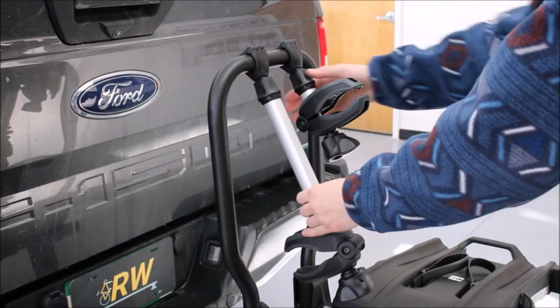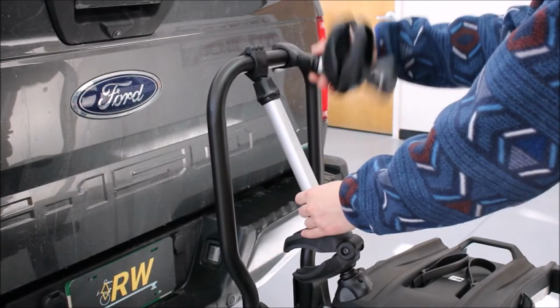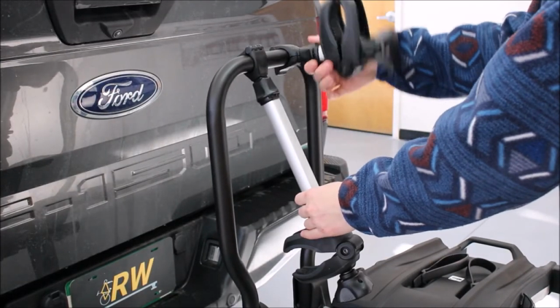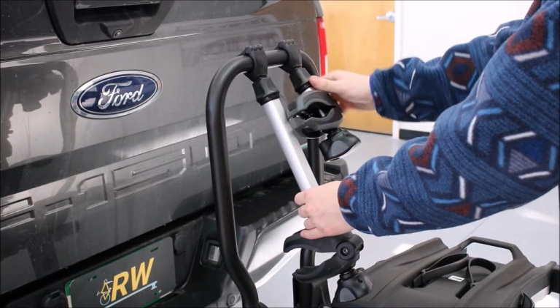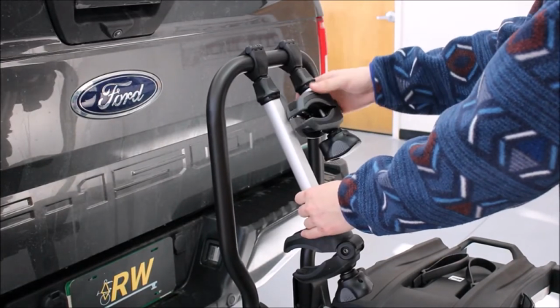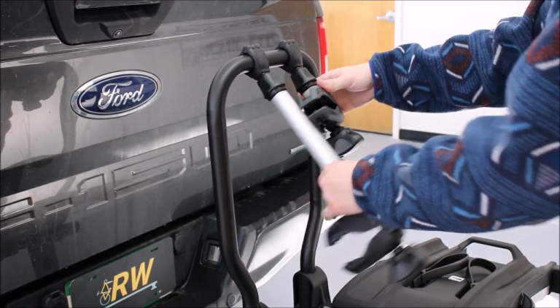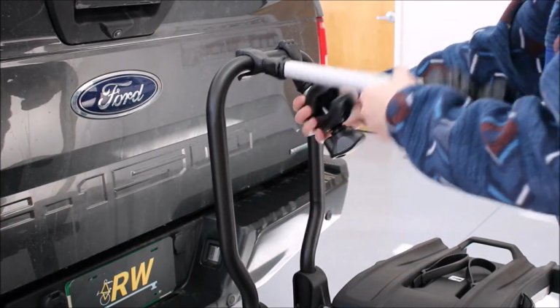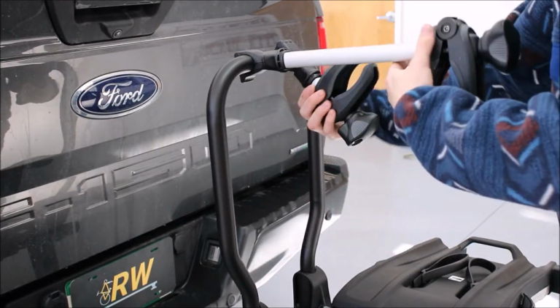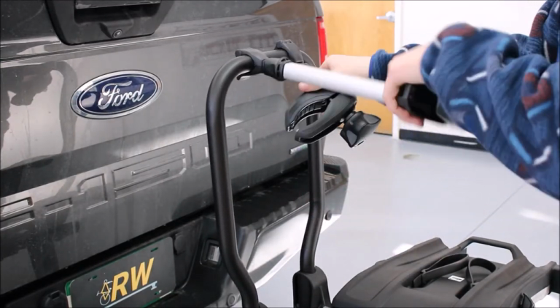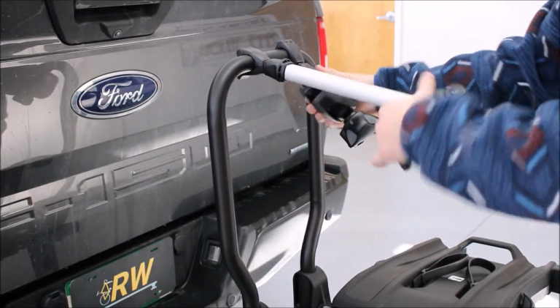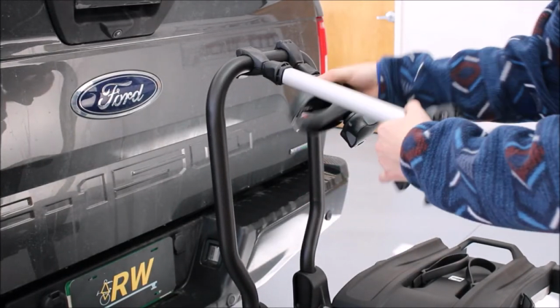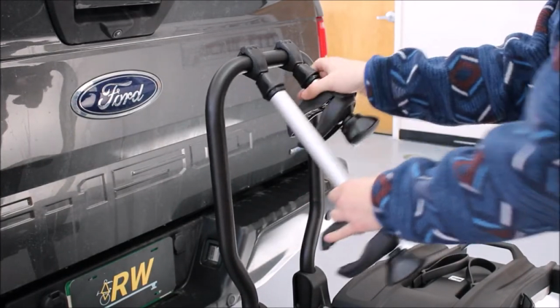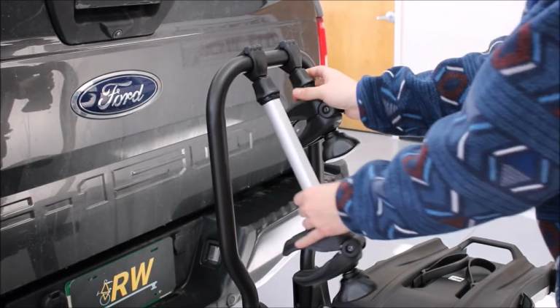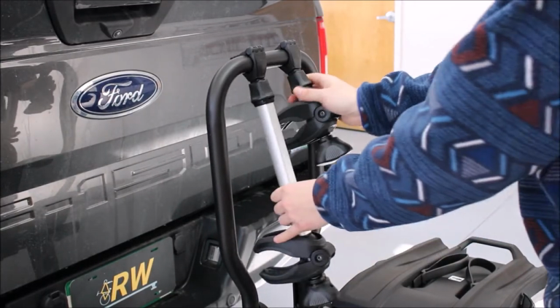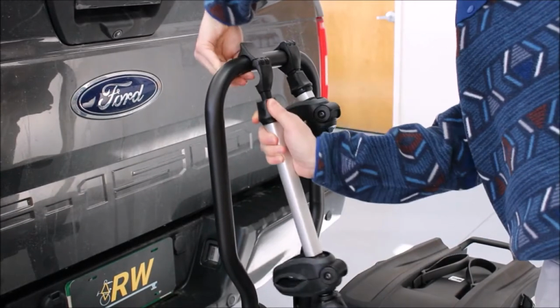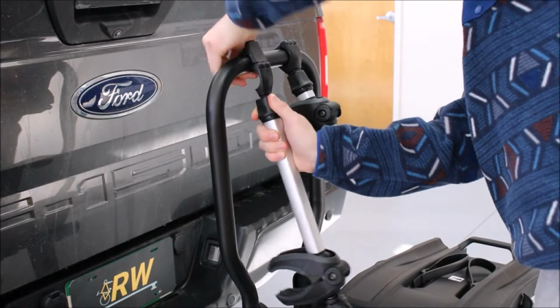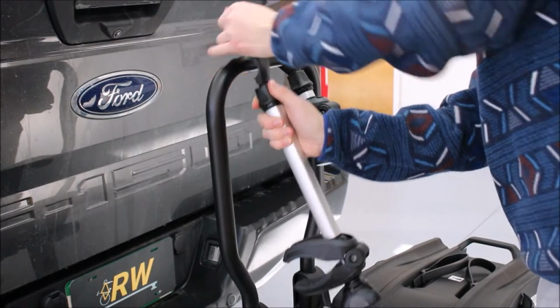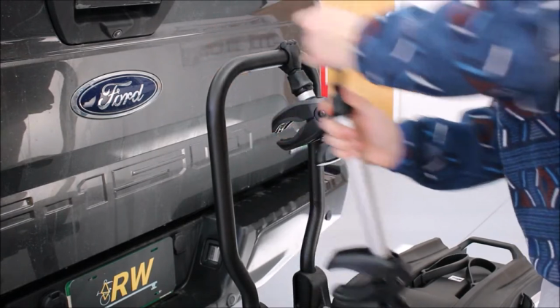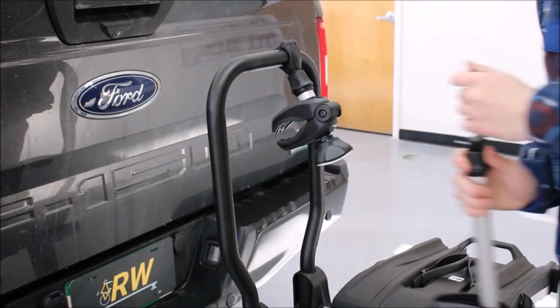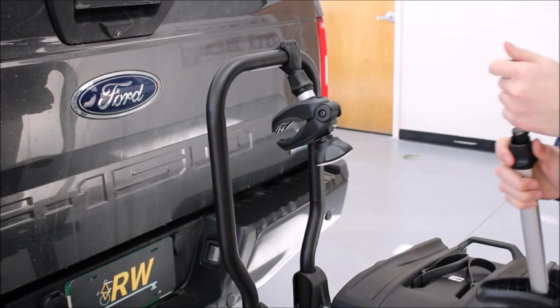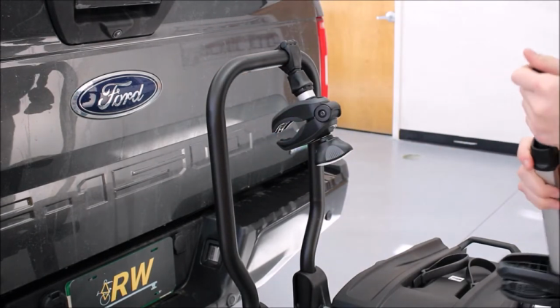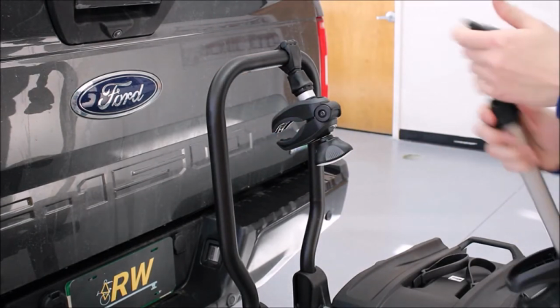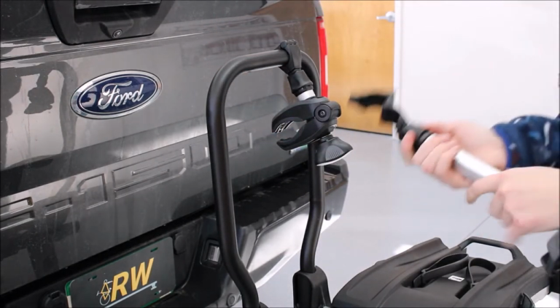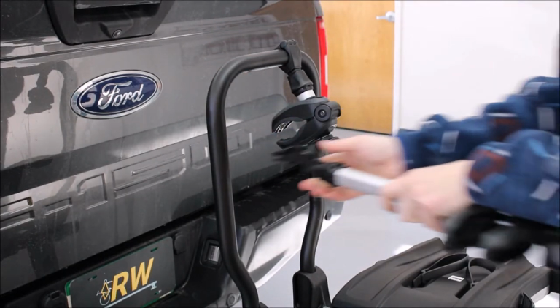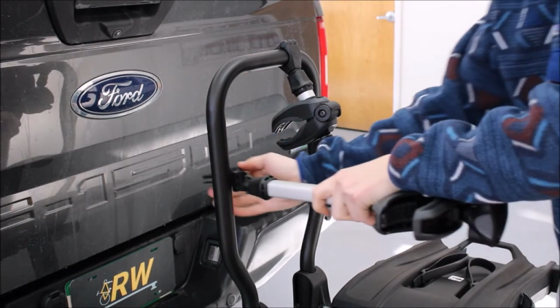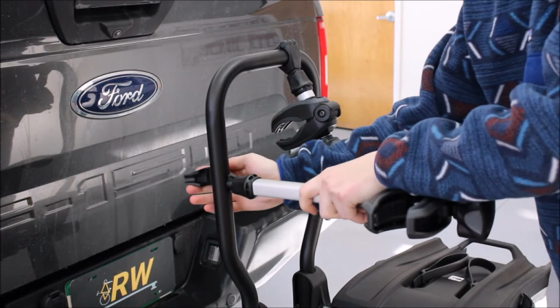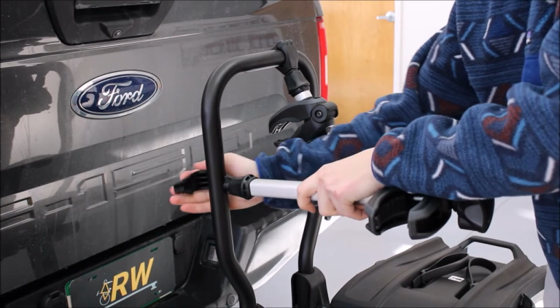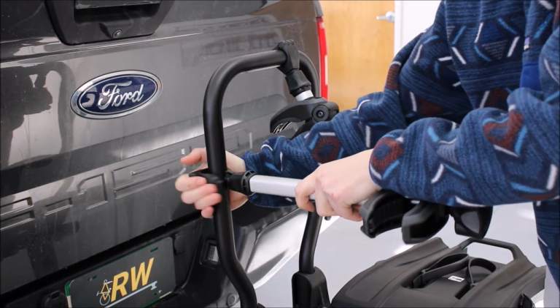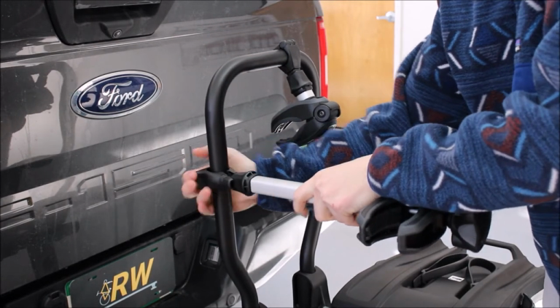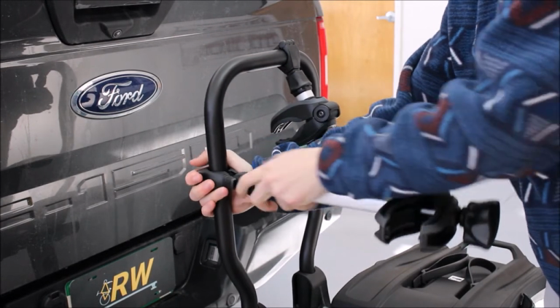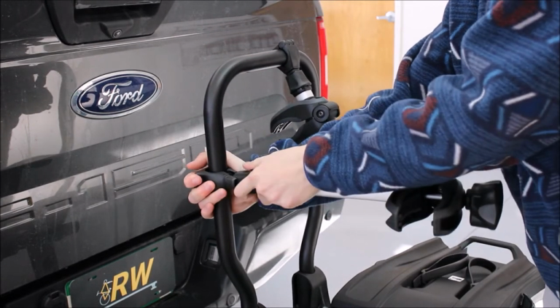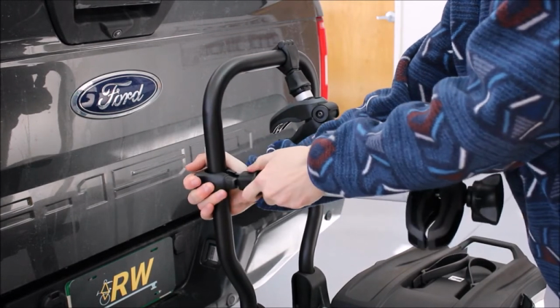E-bike racks commonly secure the bikes by the frame instead, with arms that are extremely adjustable, as most e-bikes tend to have thicker step-through frames or batteries located in that vicinity.